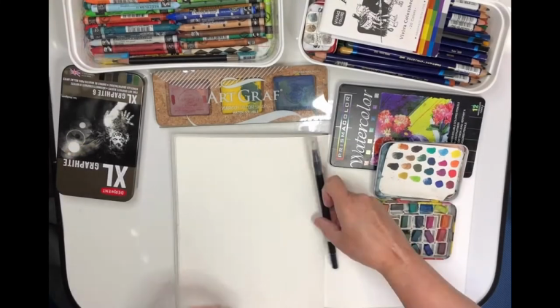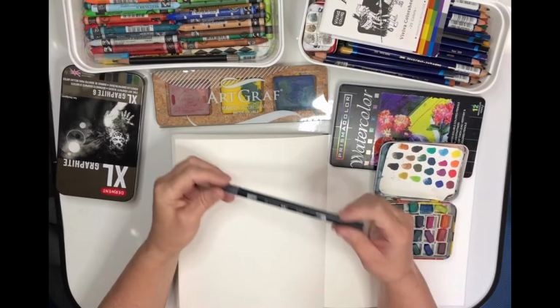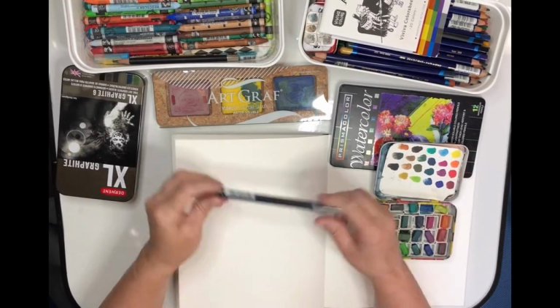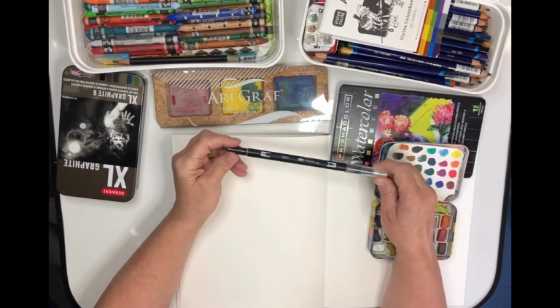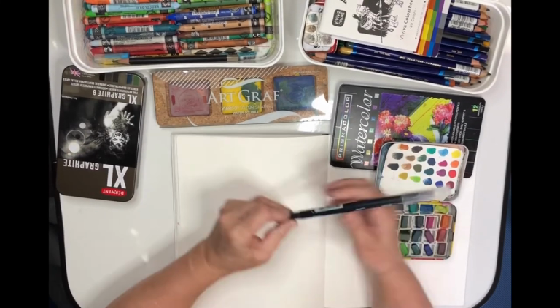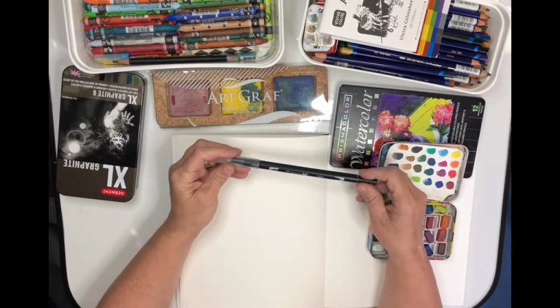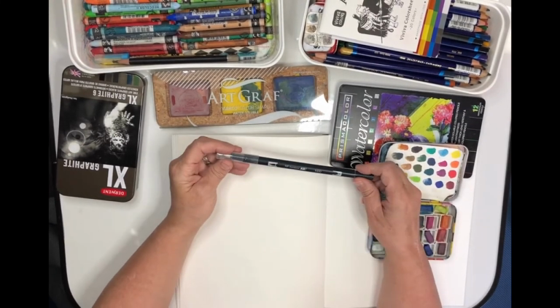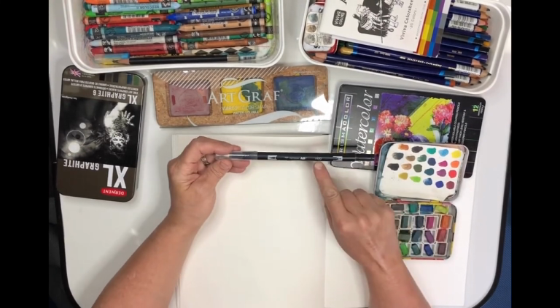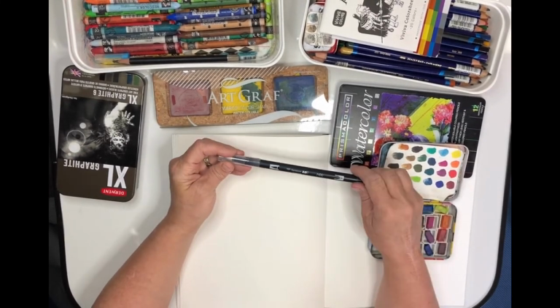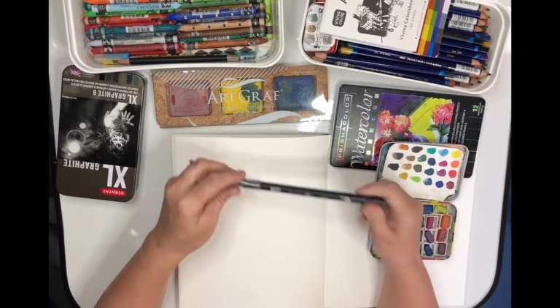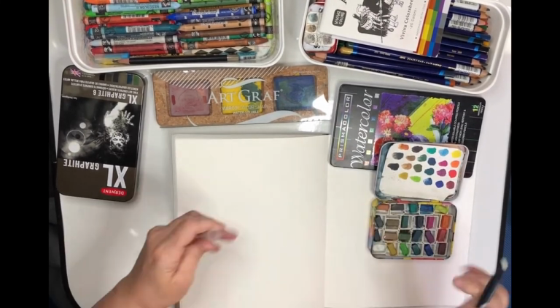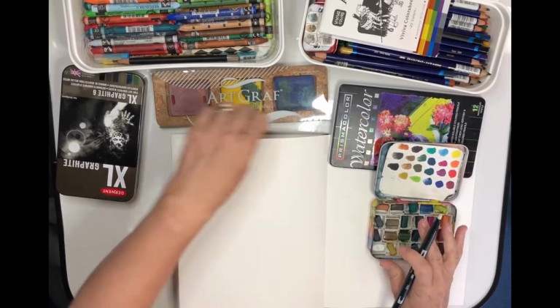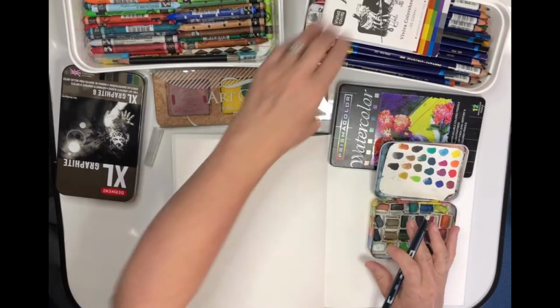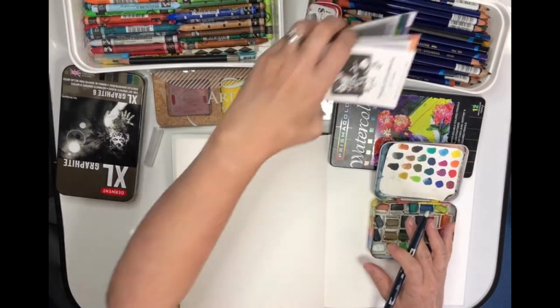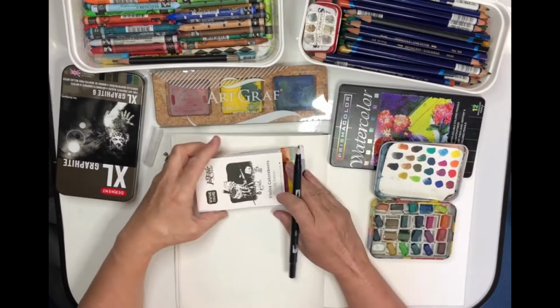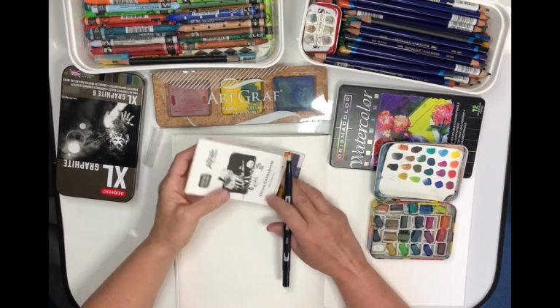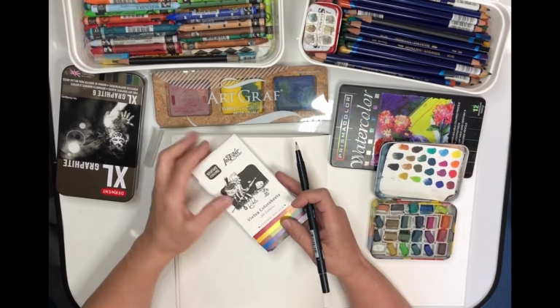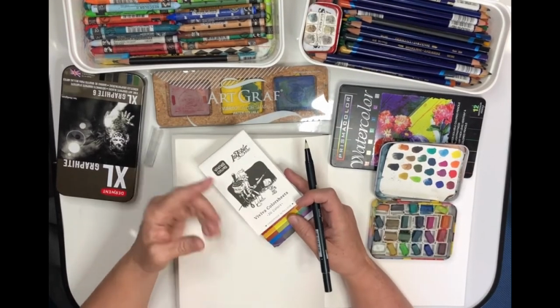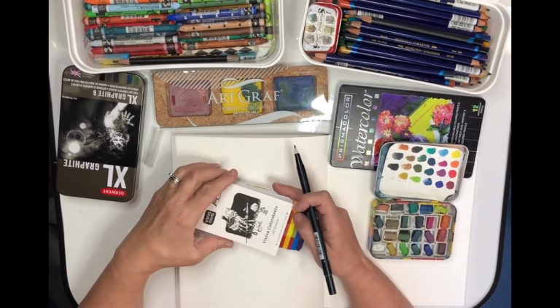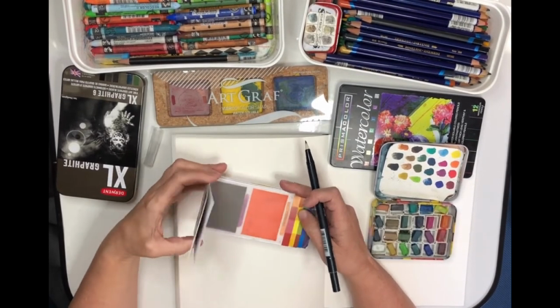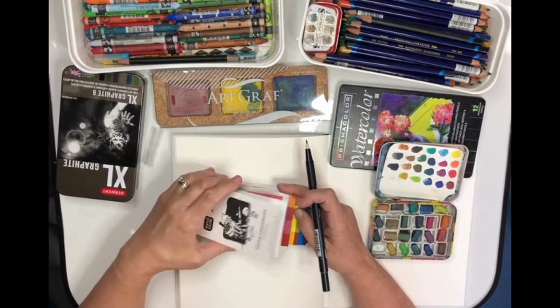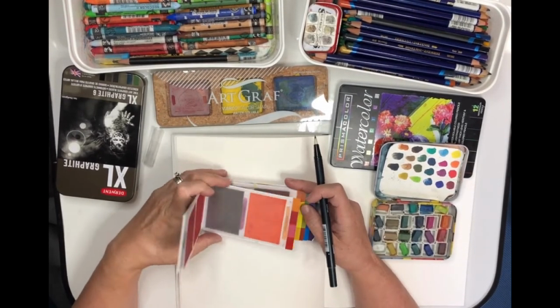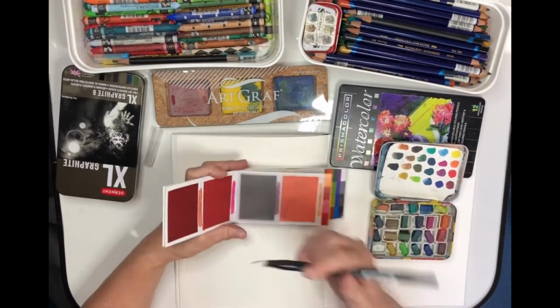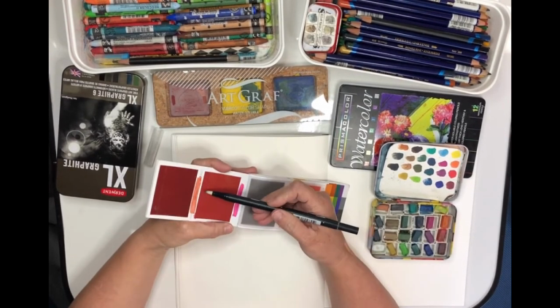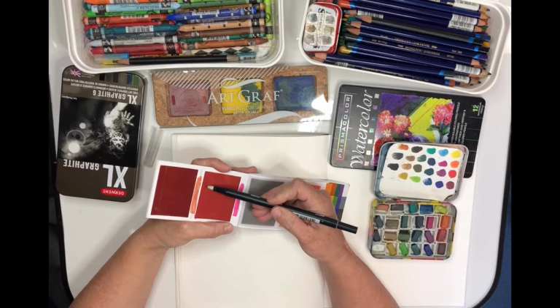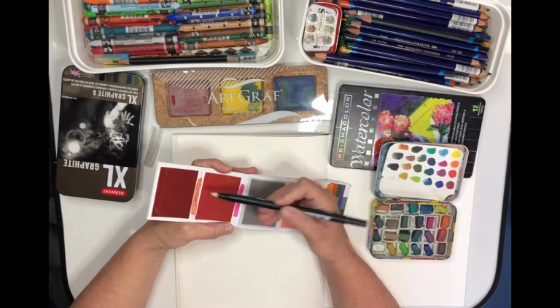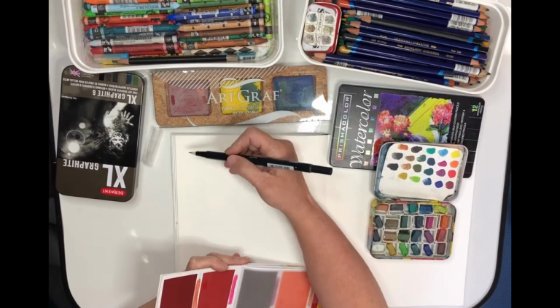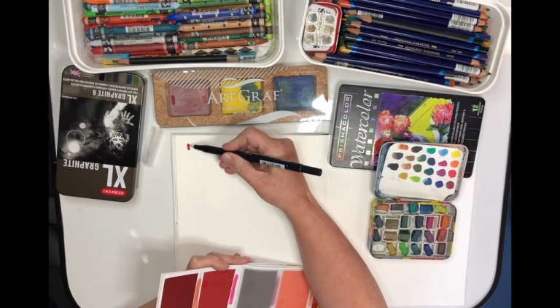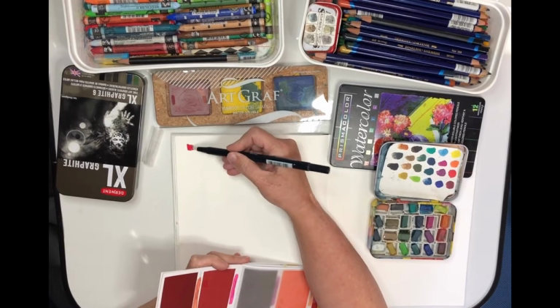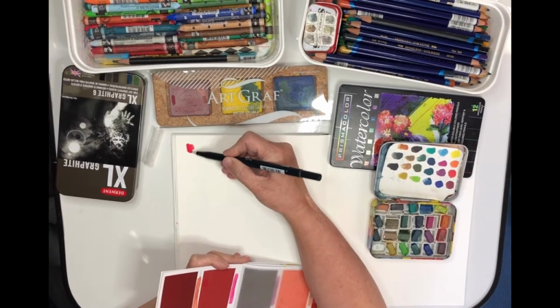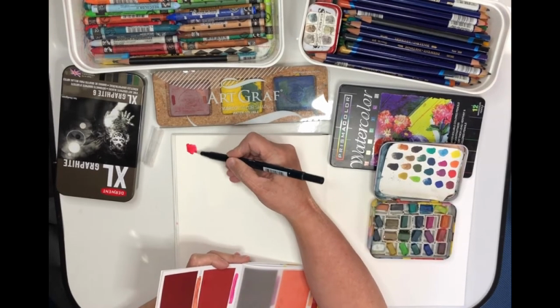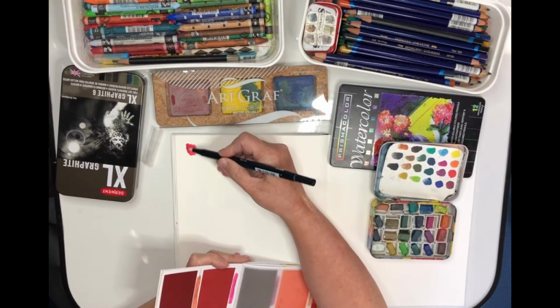This is a Tombow brush pen — it's a blender. Its number is N00. There's no ink in there, no pigment, so you can use it to paint with.